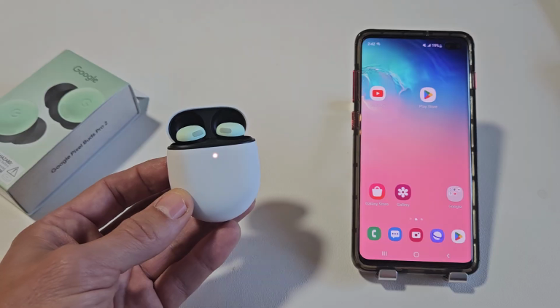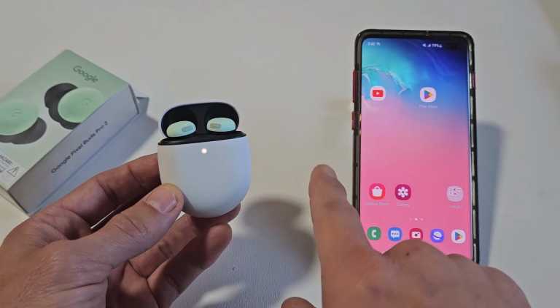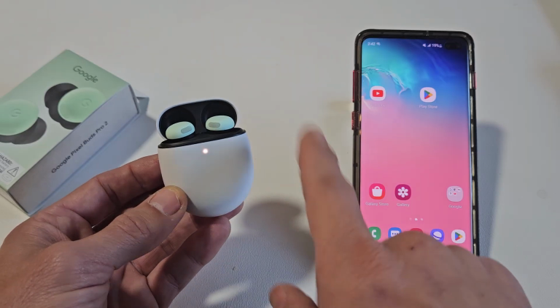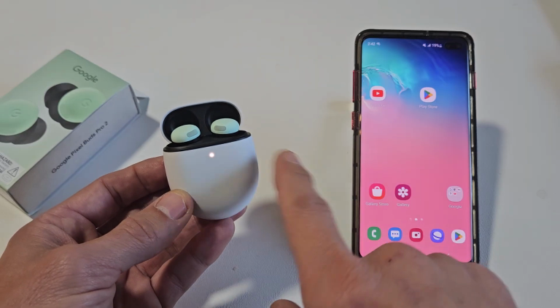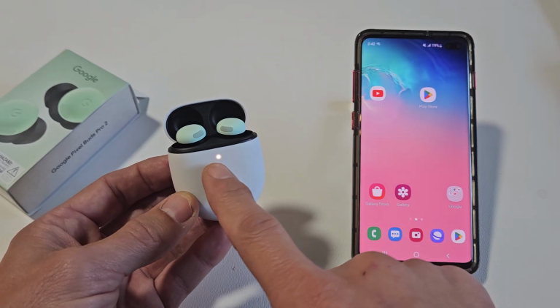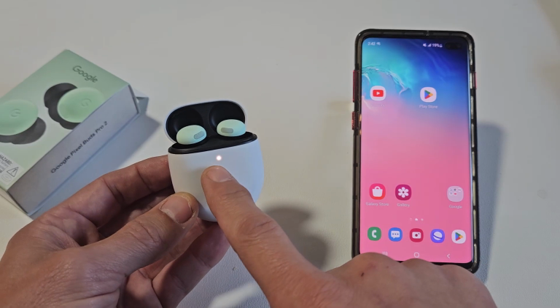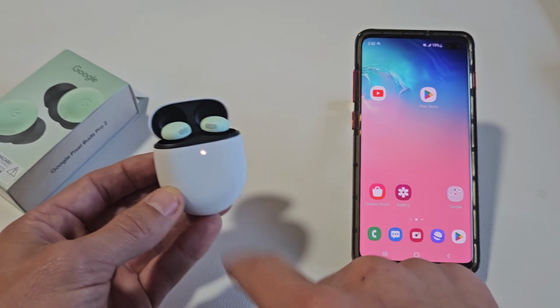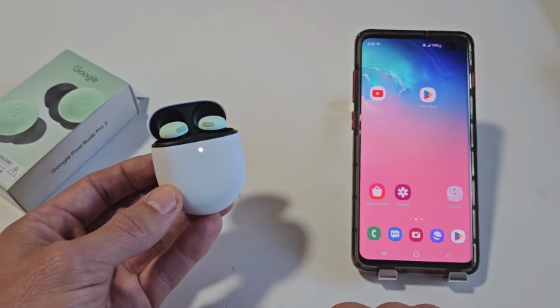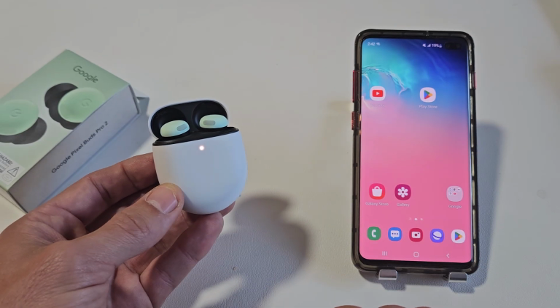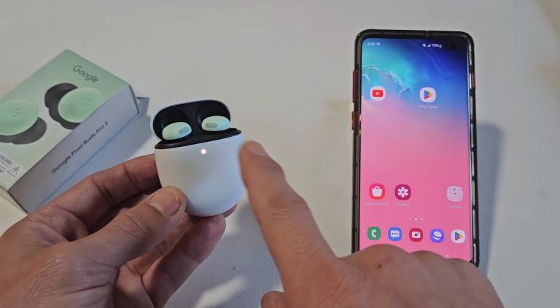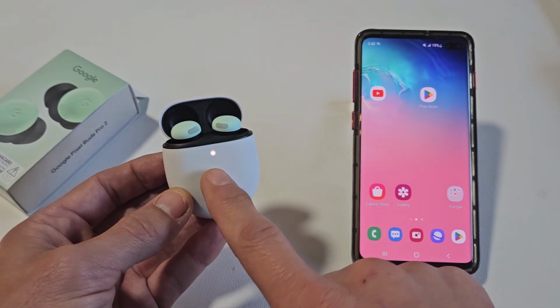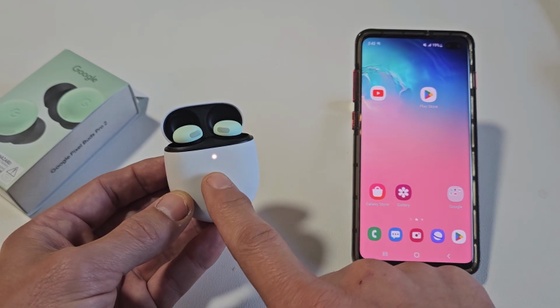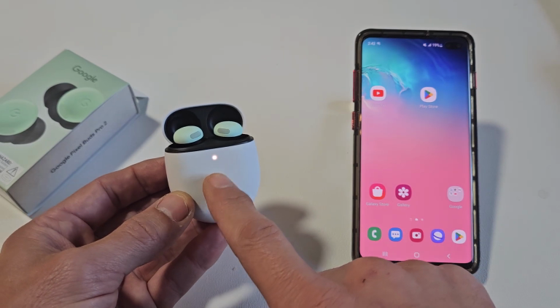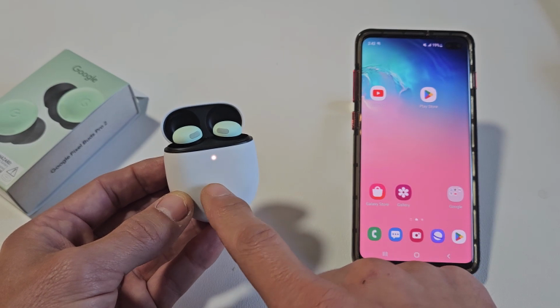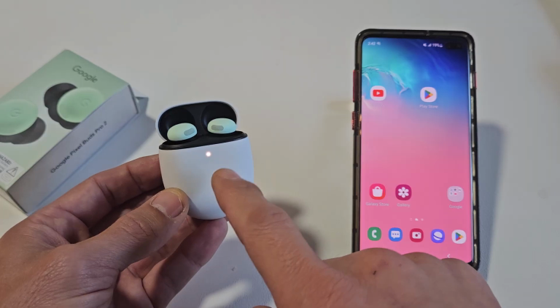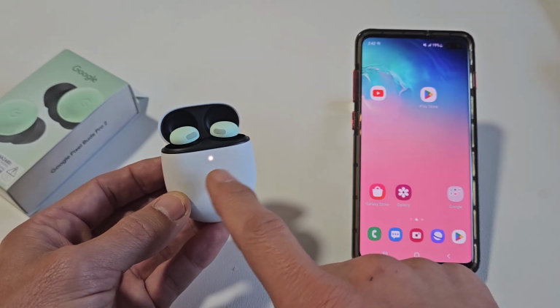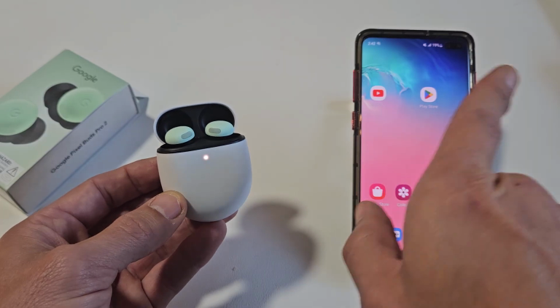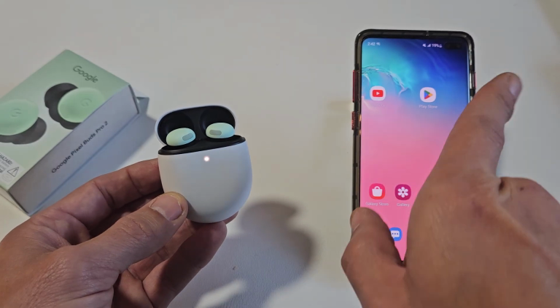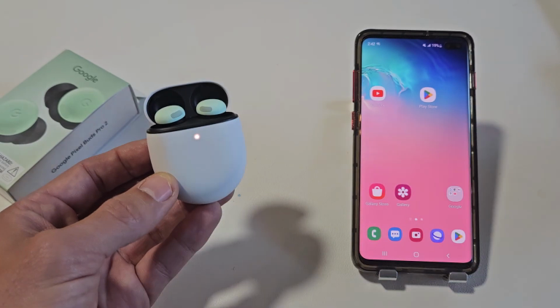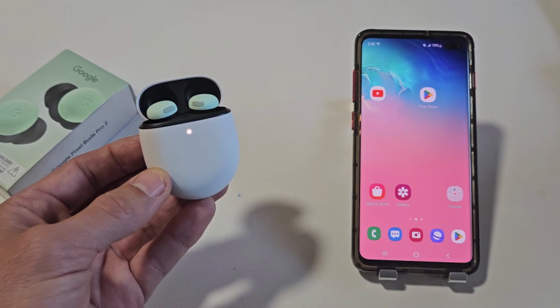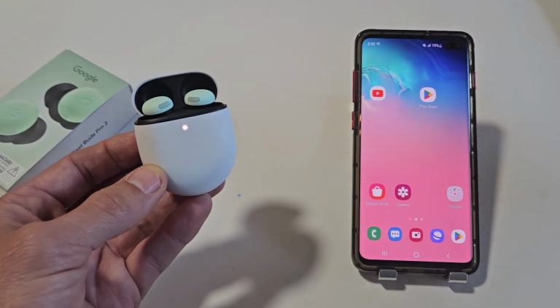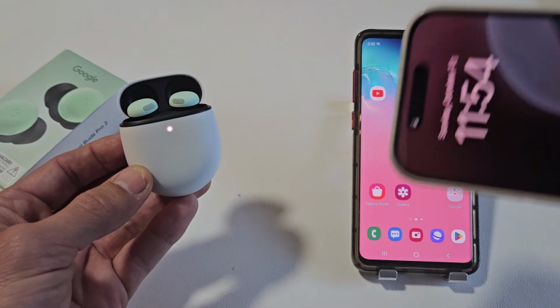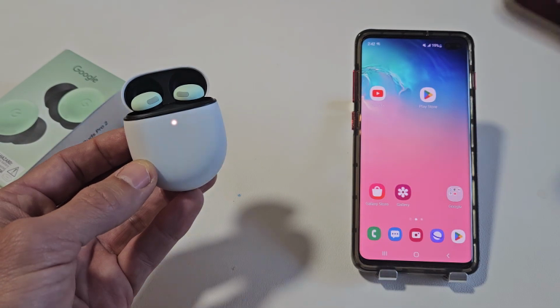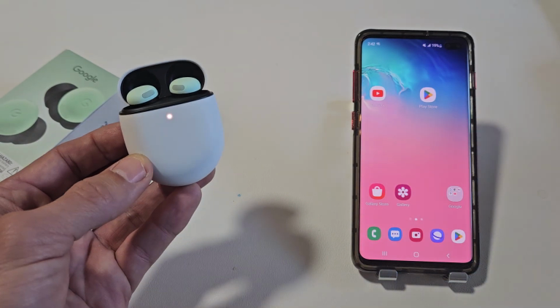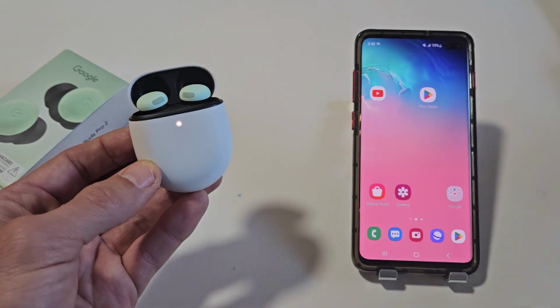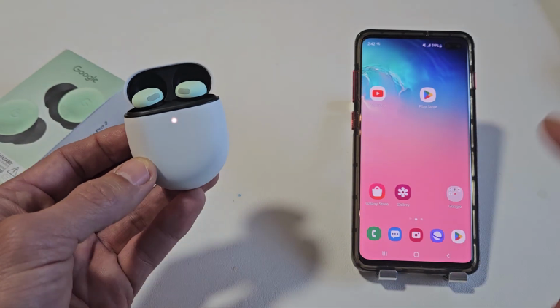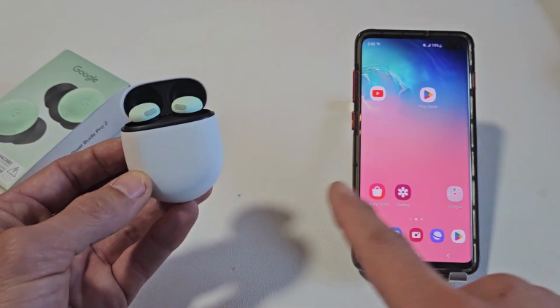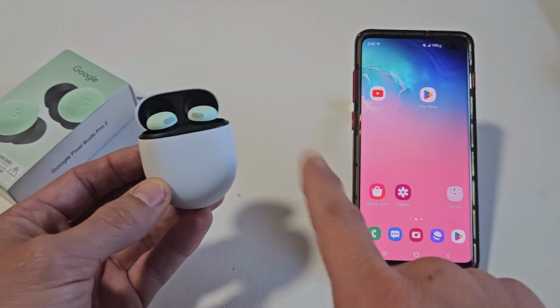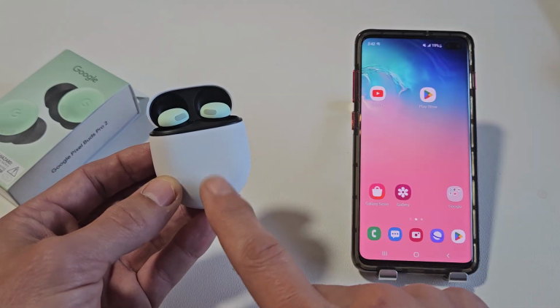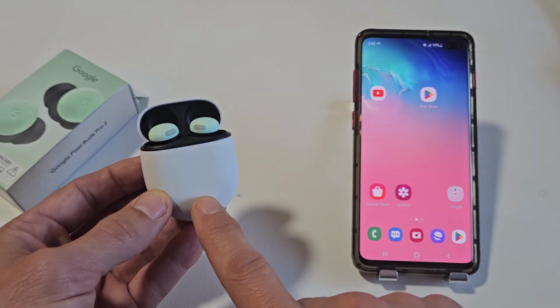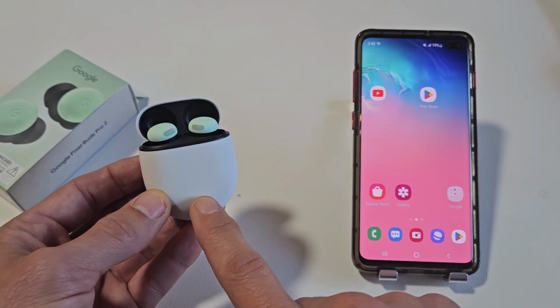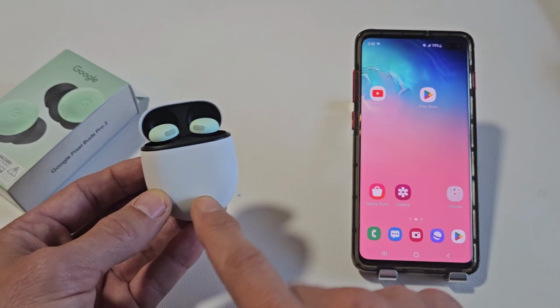We'll know it's in pairing mode if you get a white blinking light. I have a solid white light here because I'm connected to another one of my devices — I'm connected to my iPhone. So I need to put this into pairing mode.